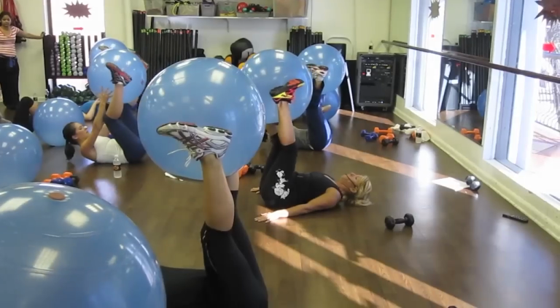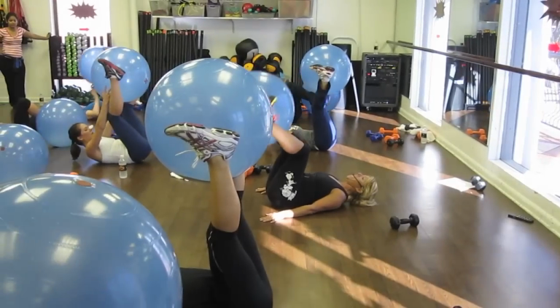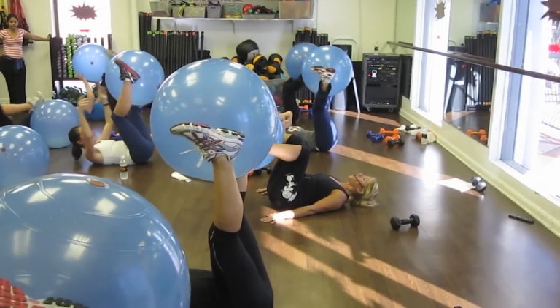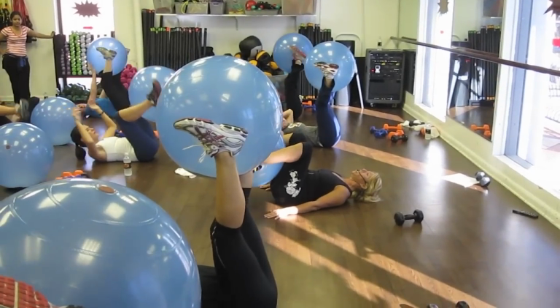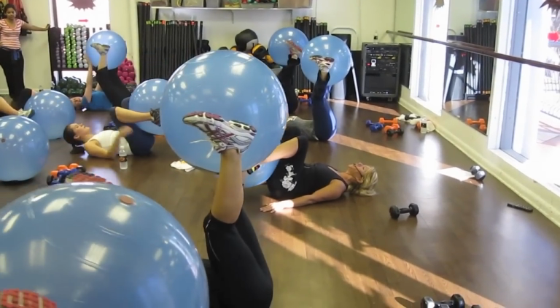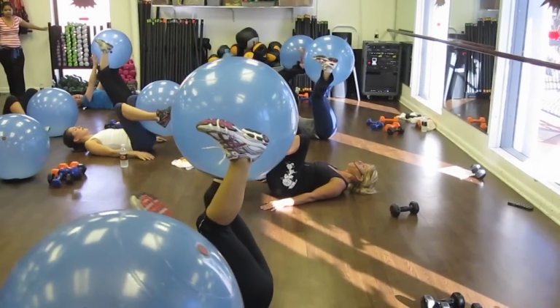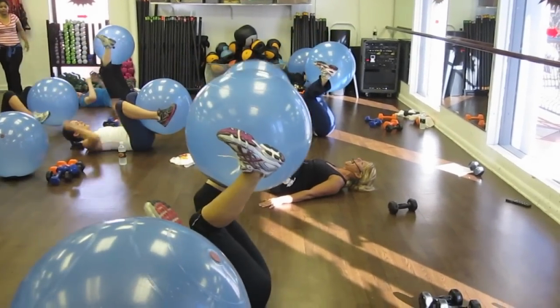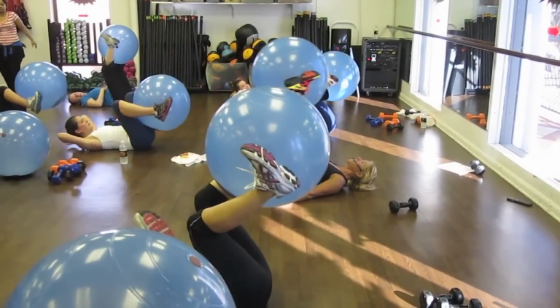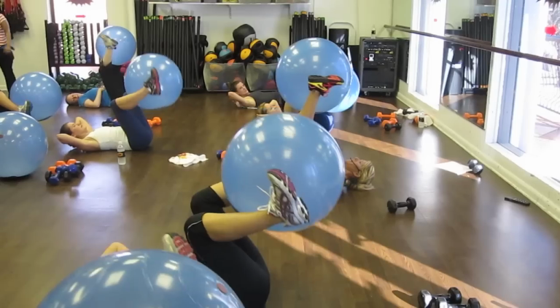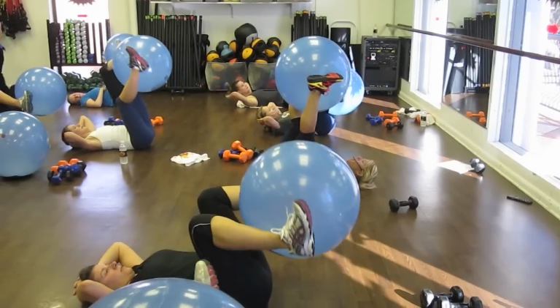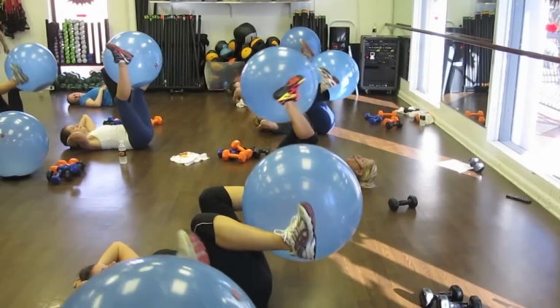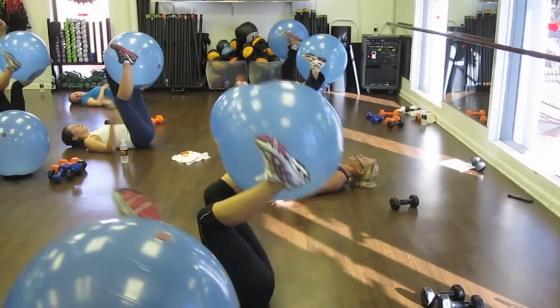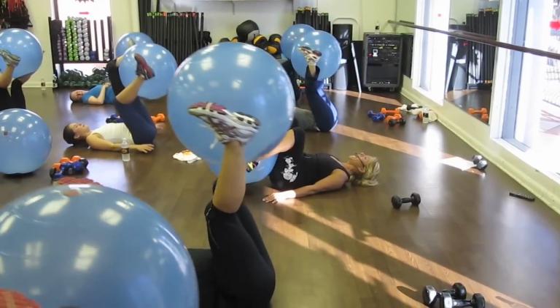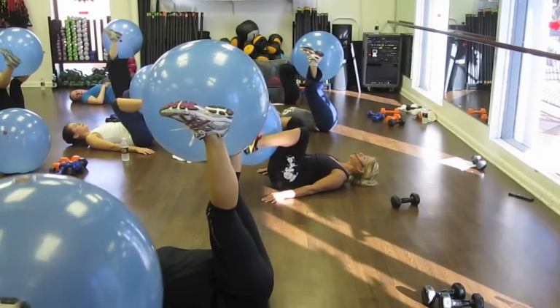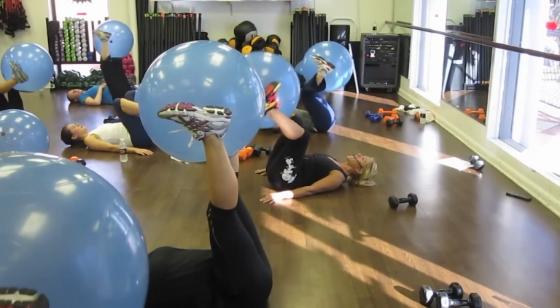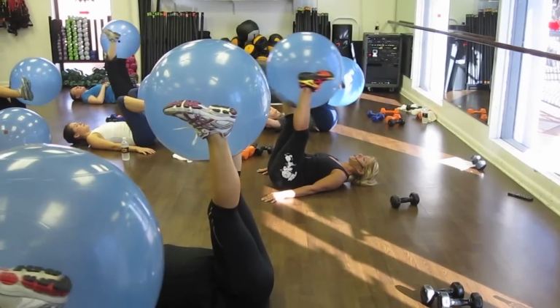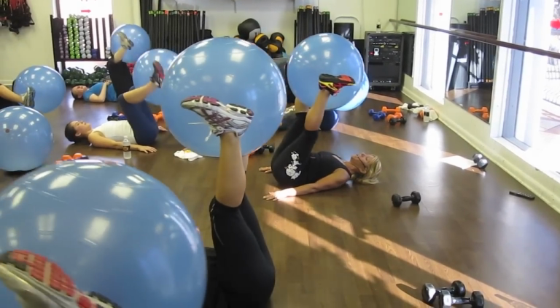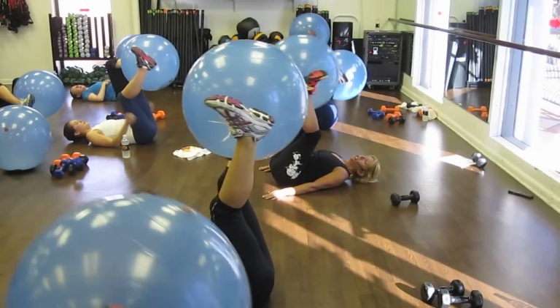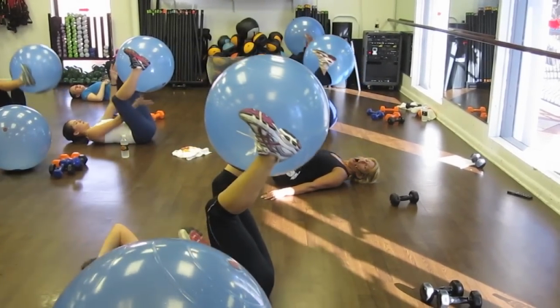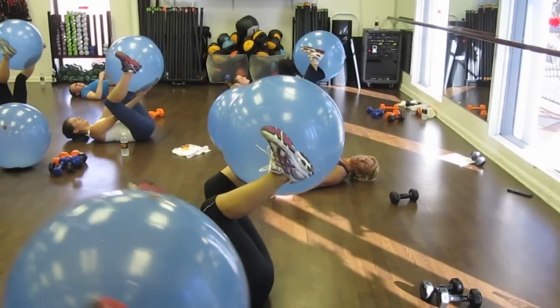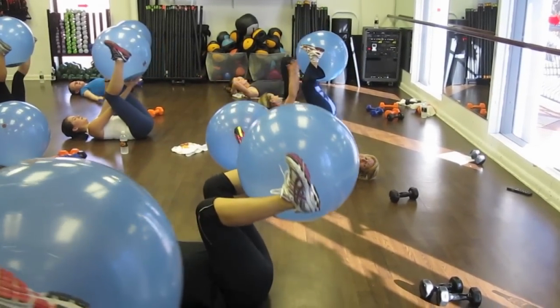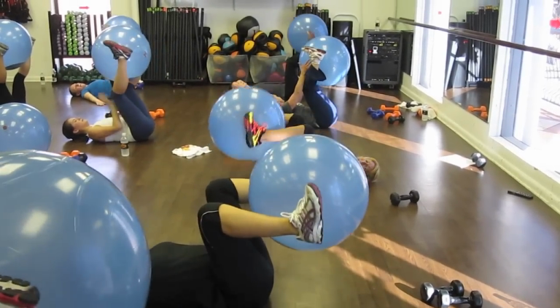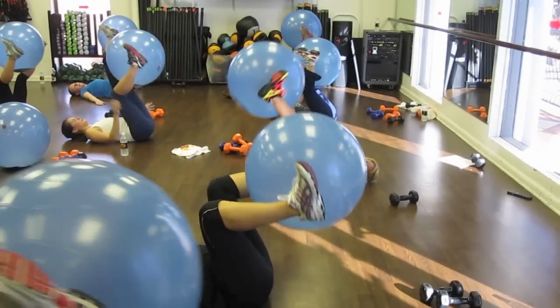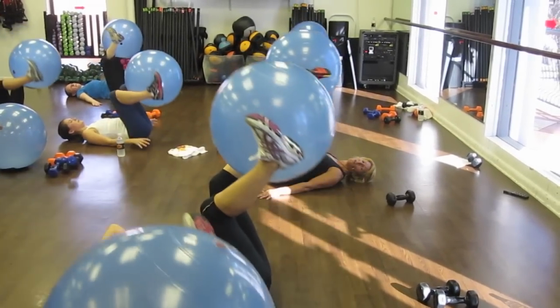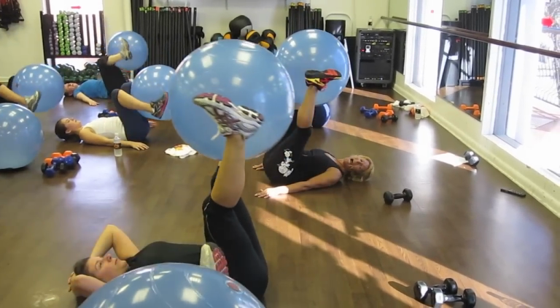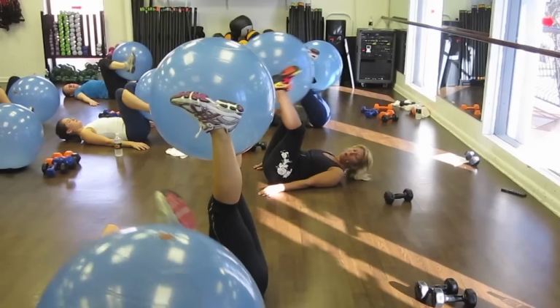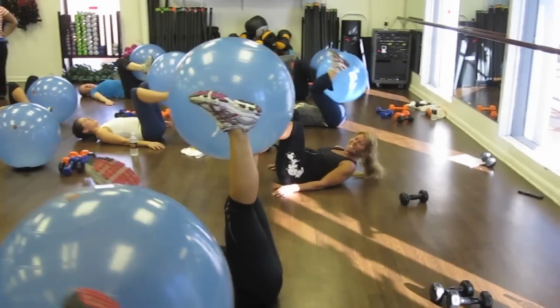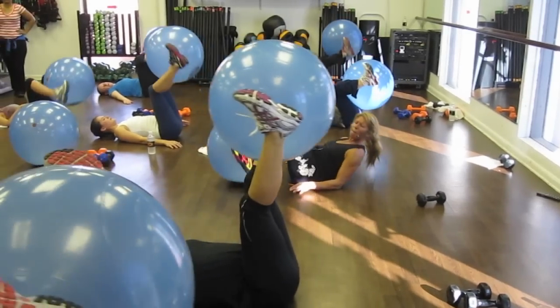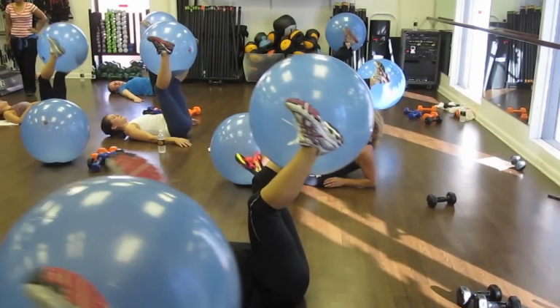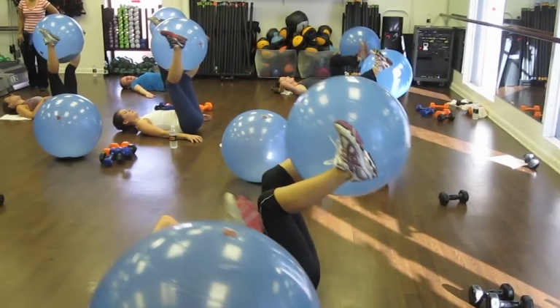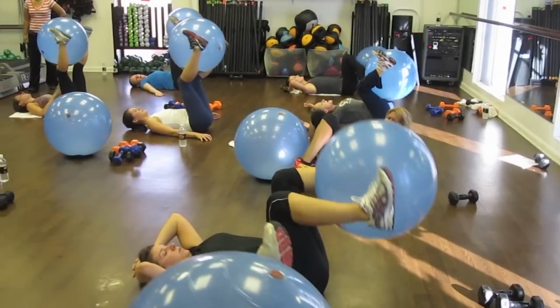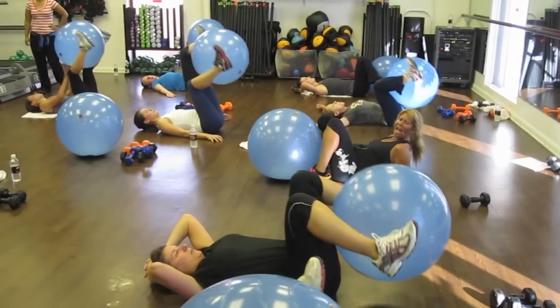Reach your heels to your butt. Turn those hands straight. All the way down, all the way up. I want to see that bump touching your thighs.